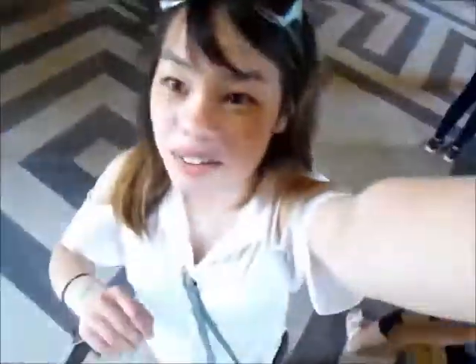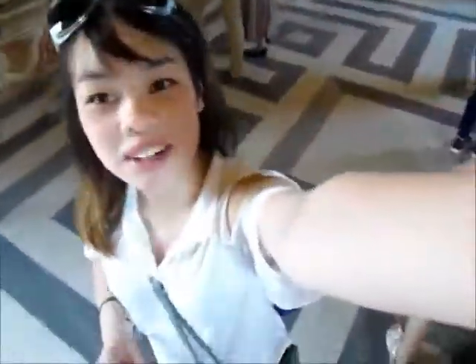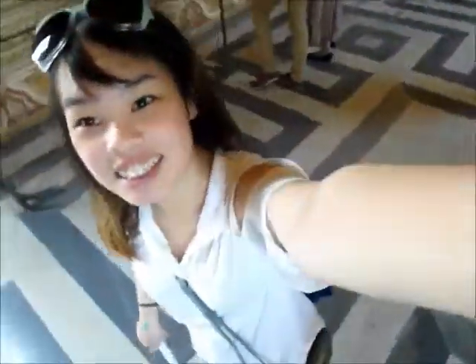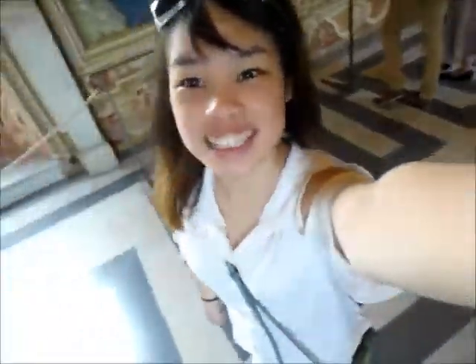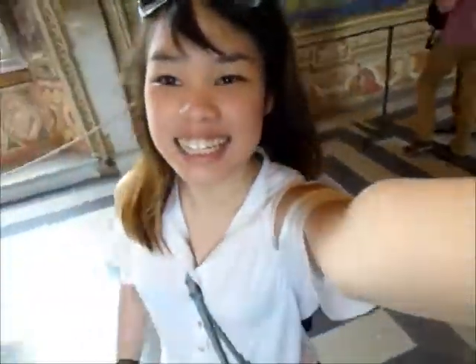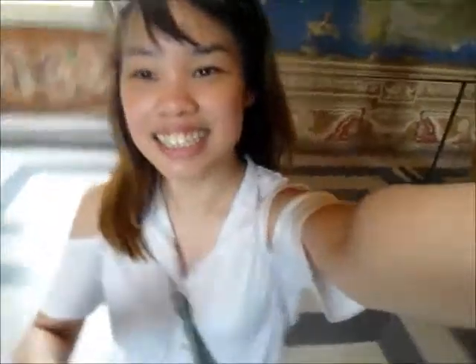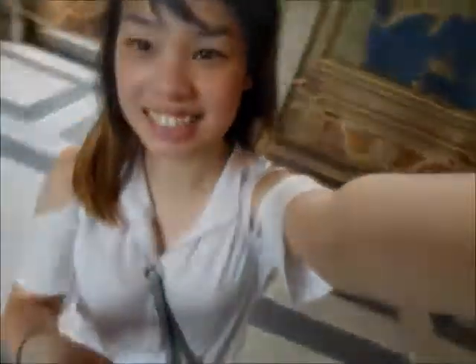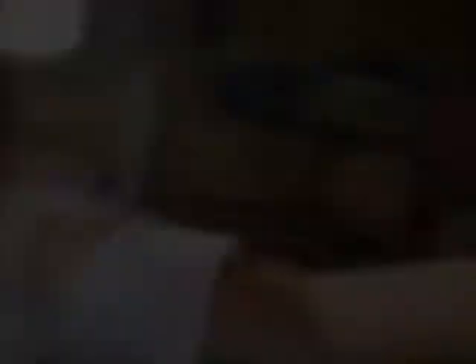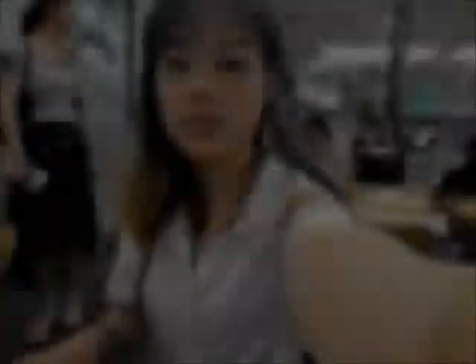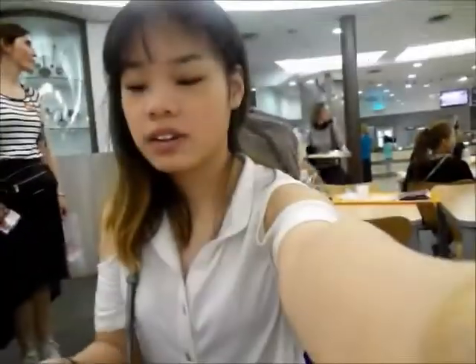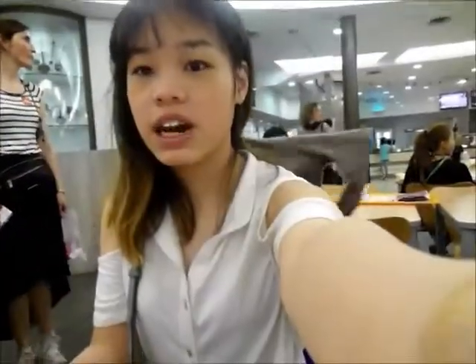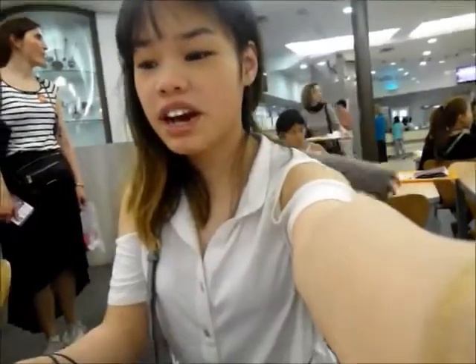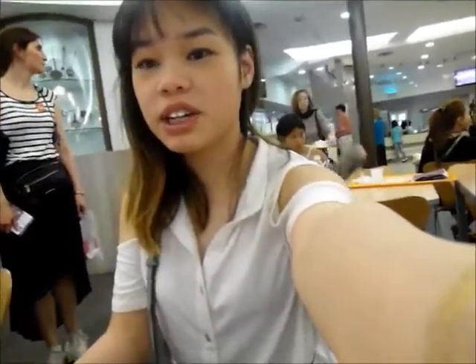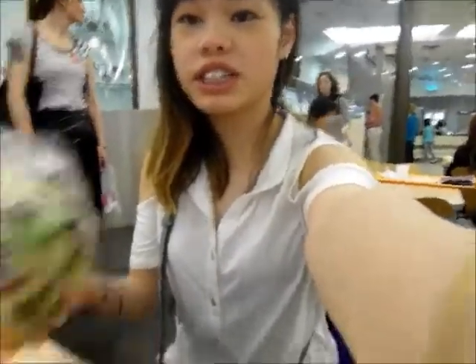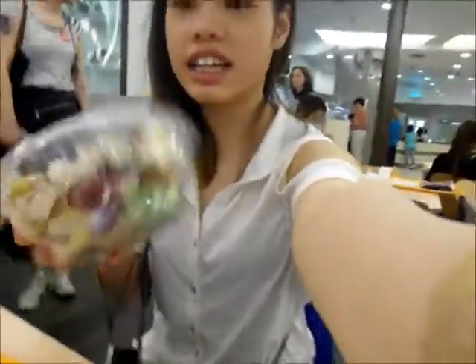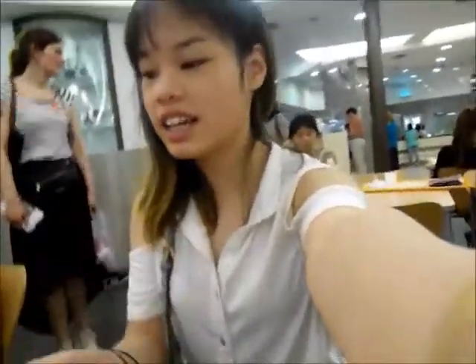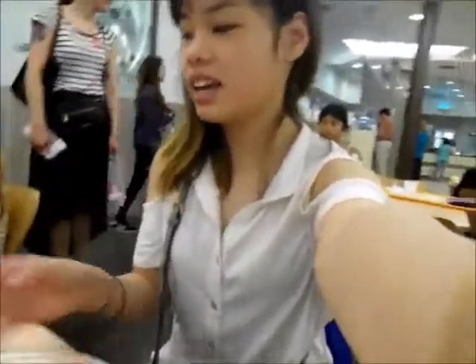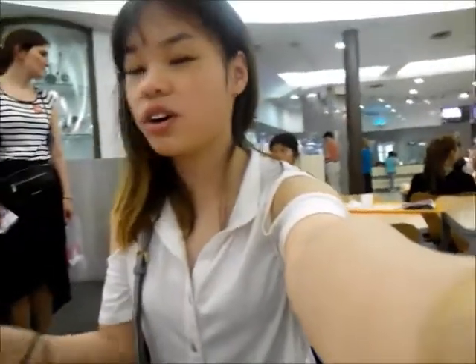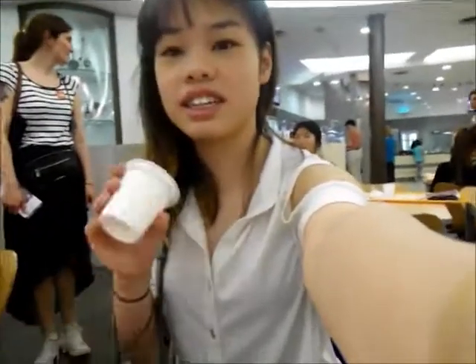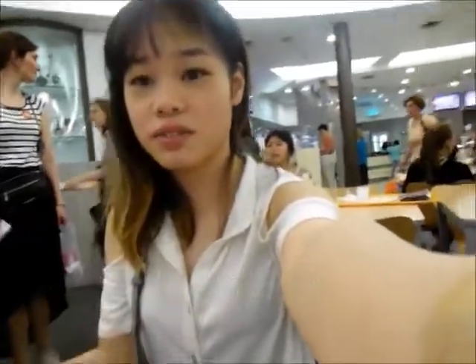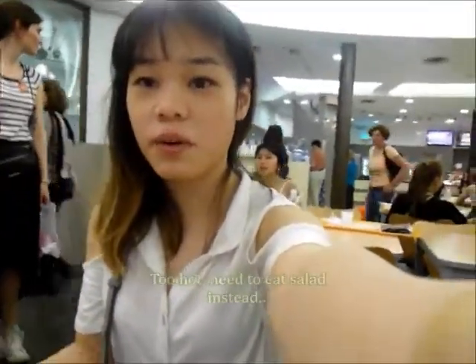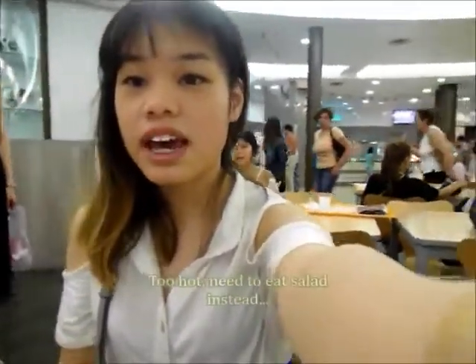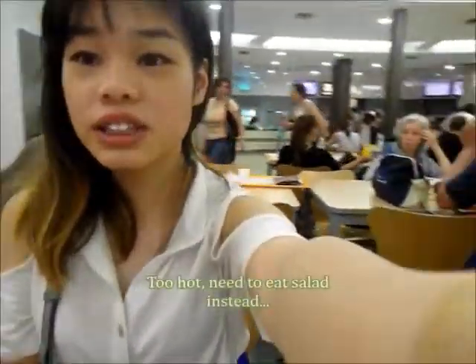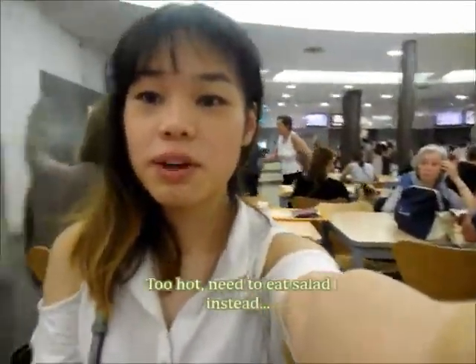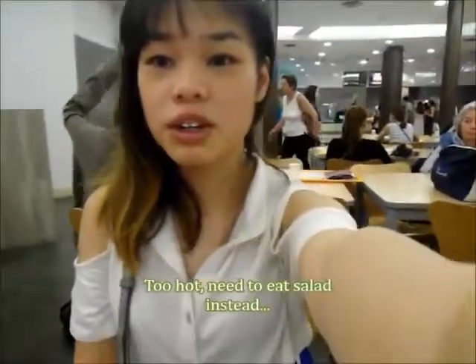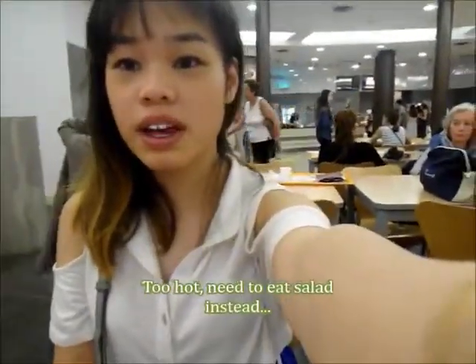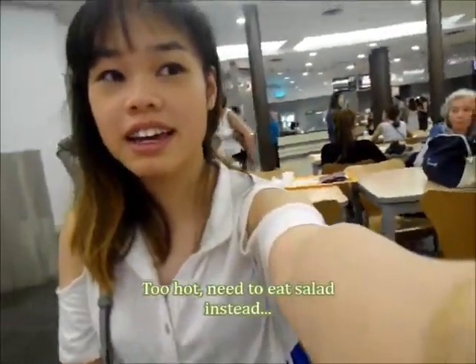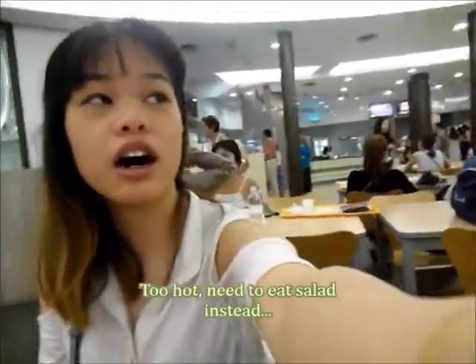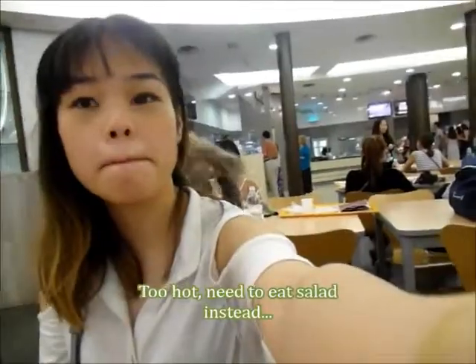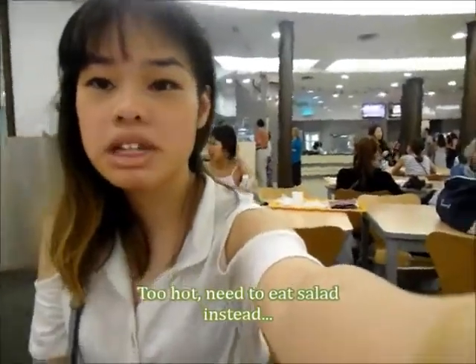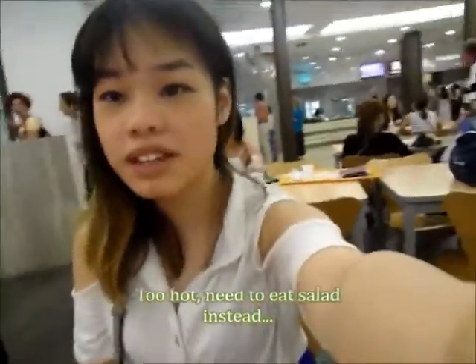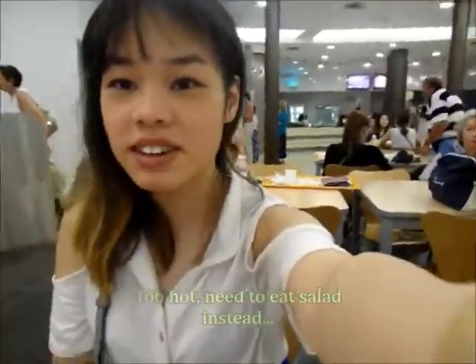Welcome to Vatican! Now I'm going to have my lunch with salad and ribs with pizza. Later I'll be going to St. Peter's Cathedral.